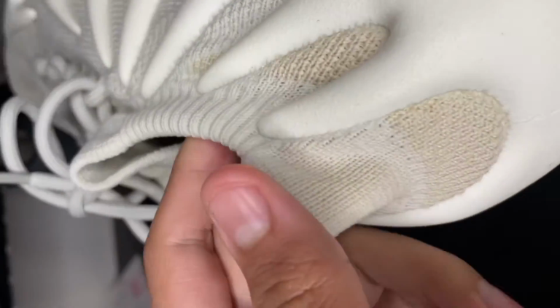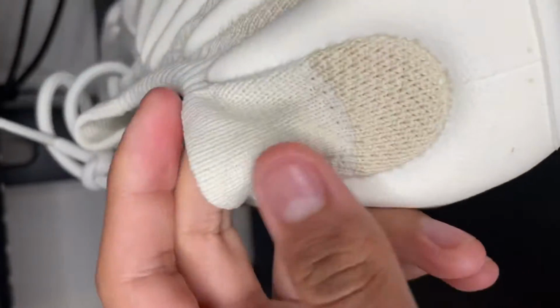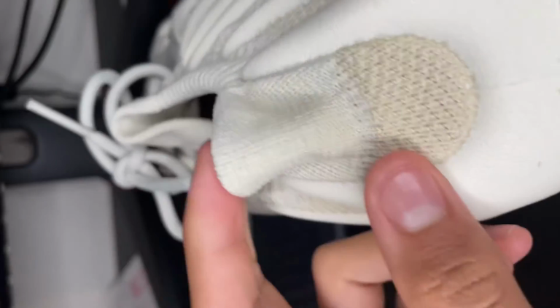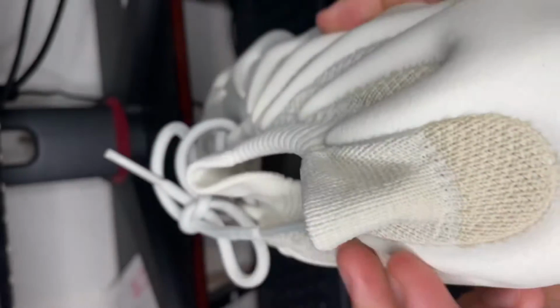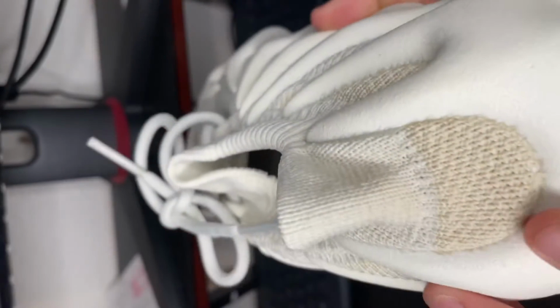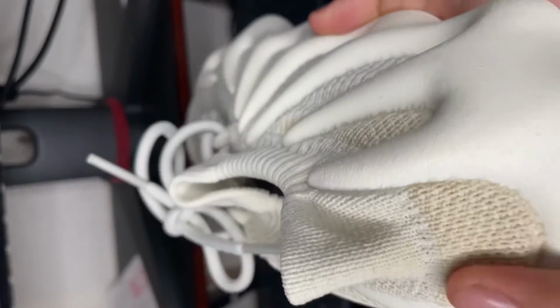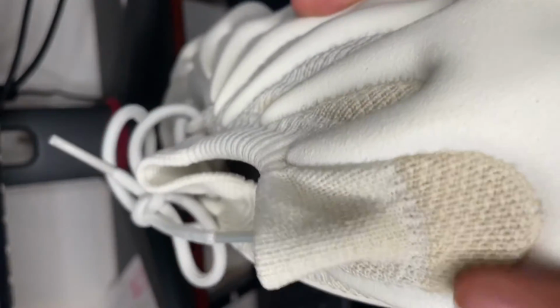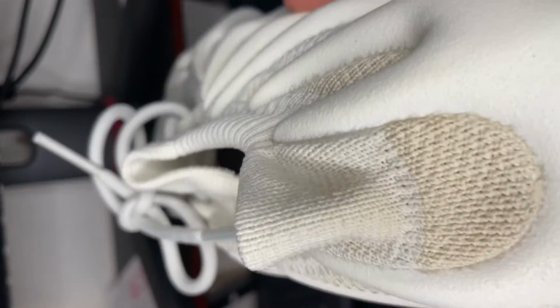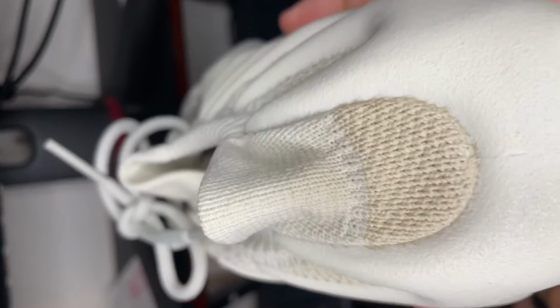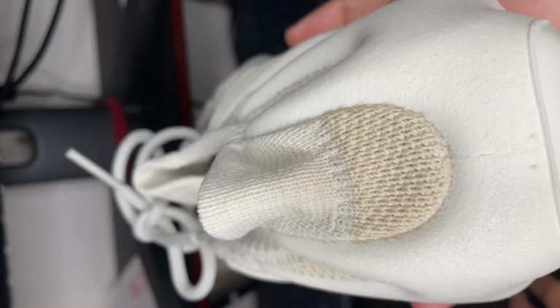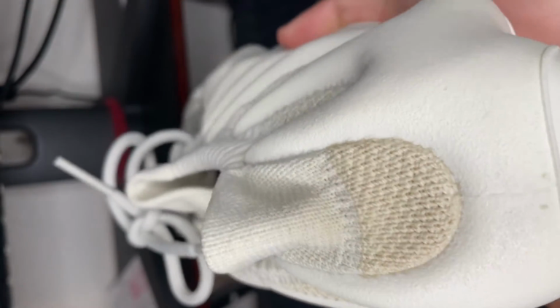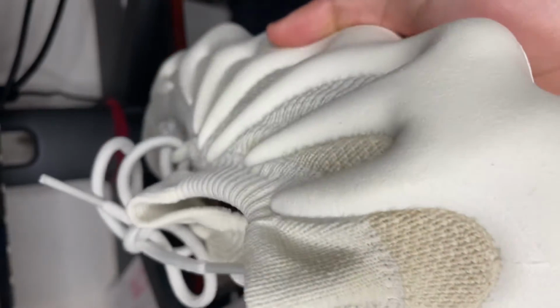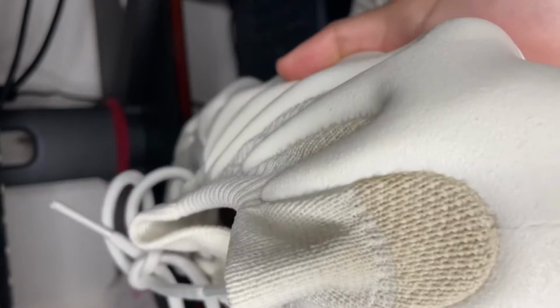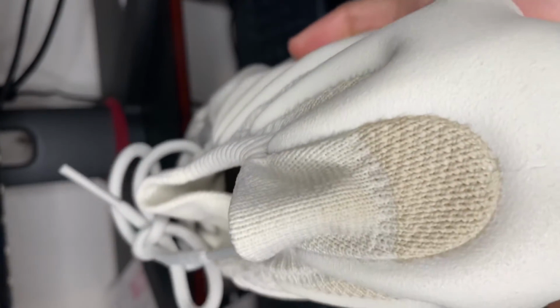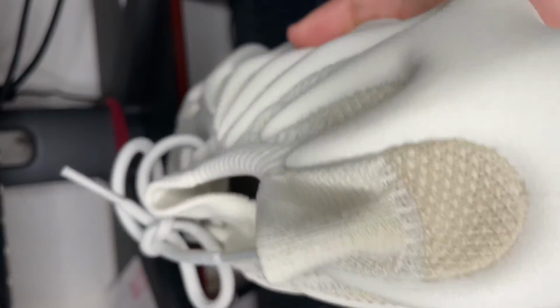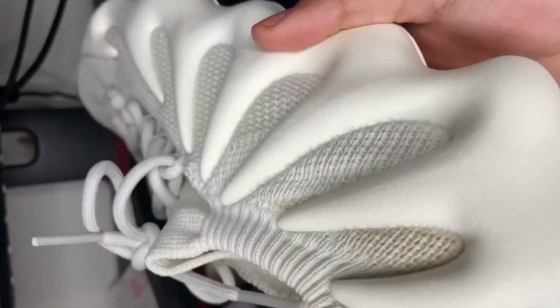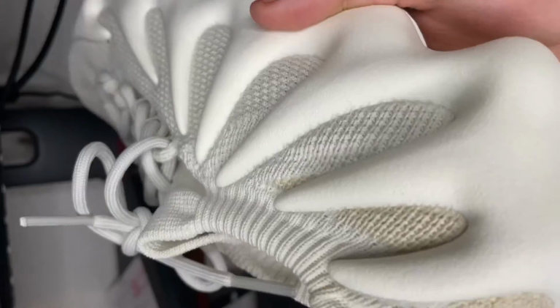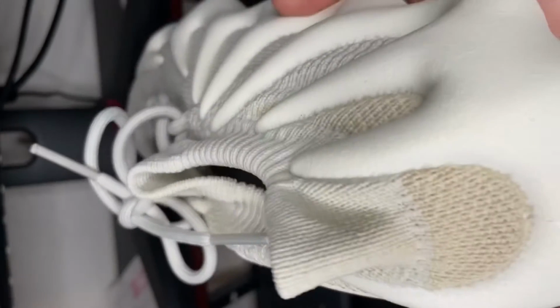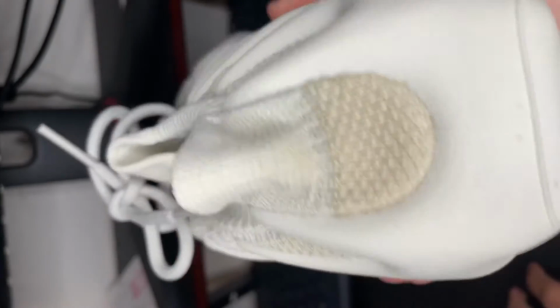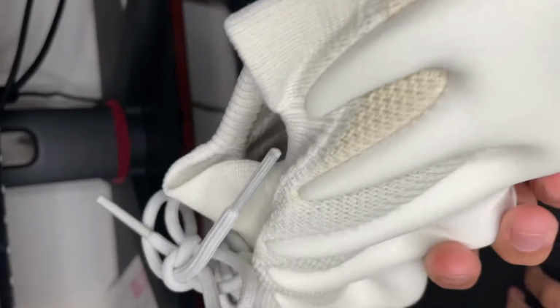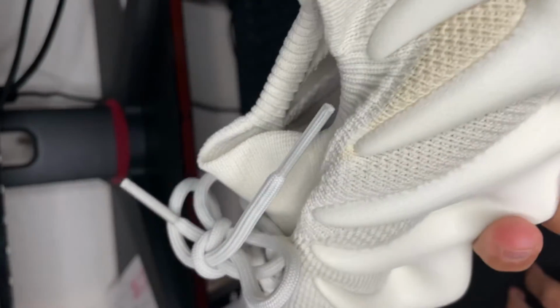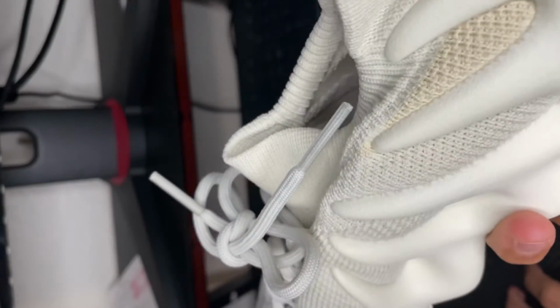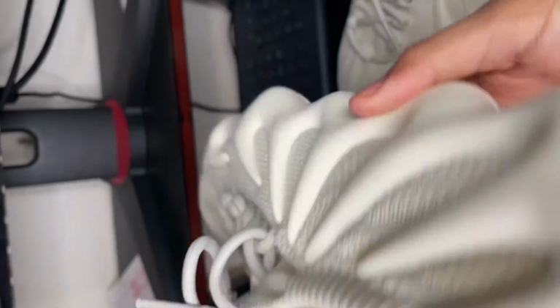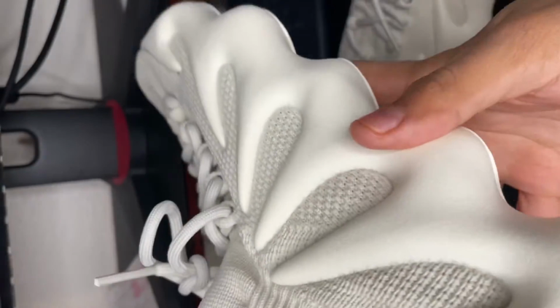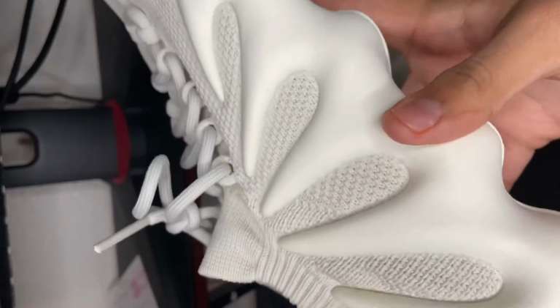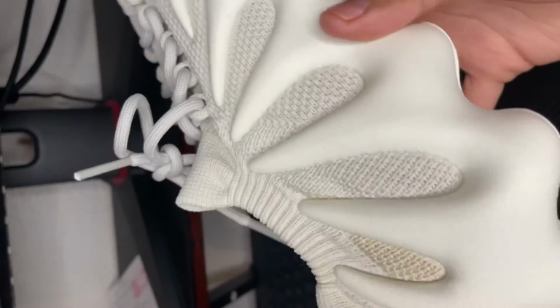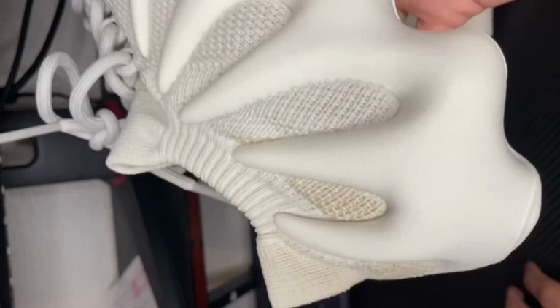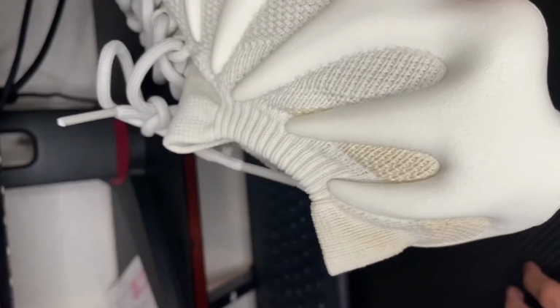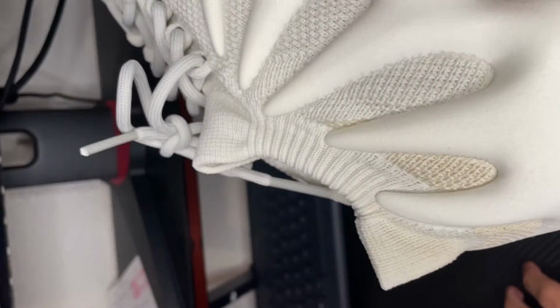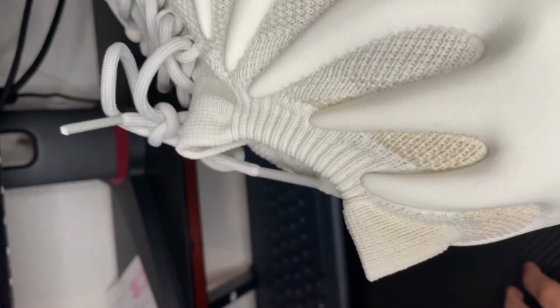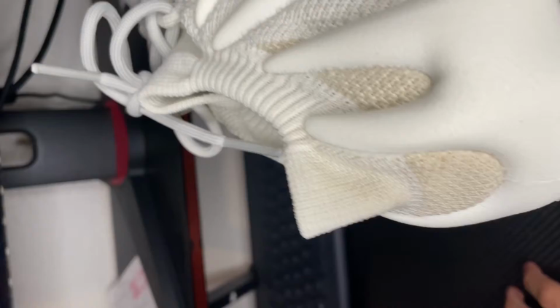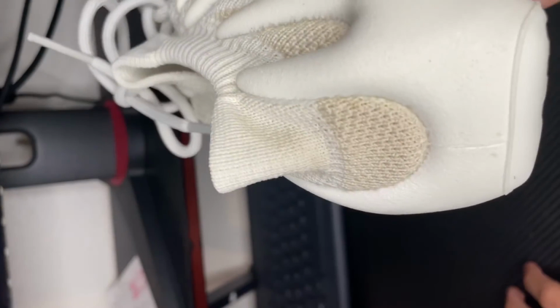And you can see in the back heel part of the shoe it's like a tan color — a different tan color. It's not the same white all around.